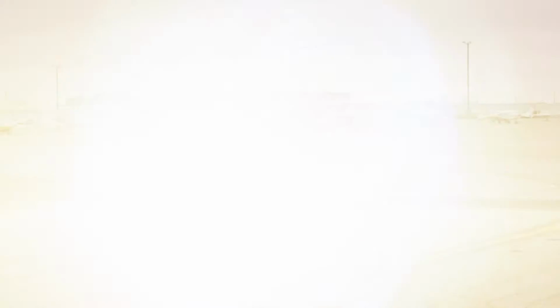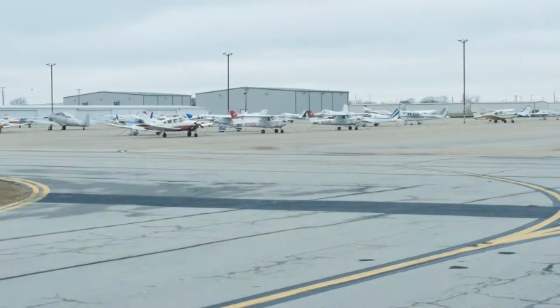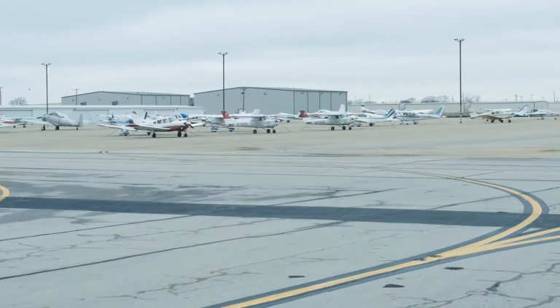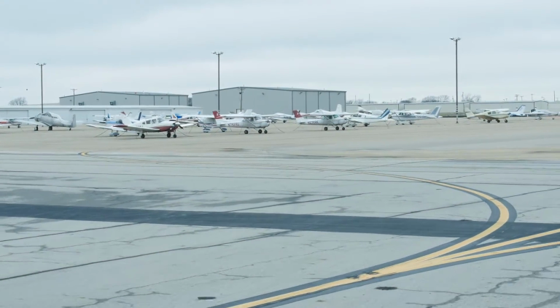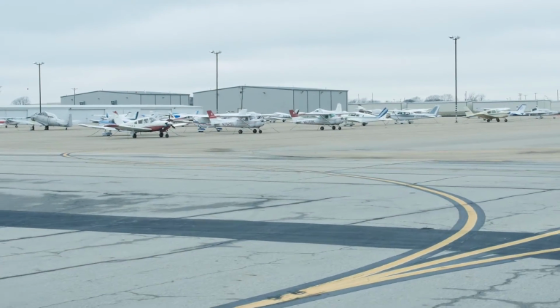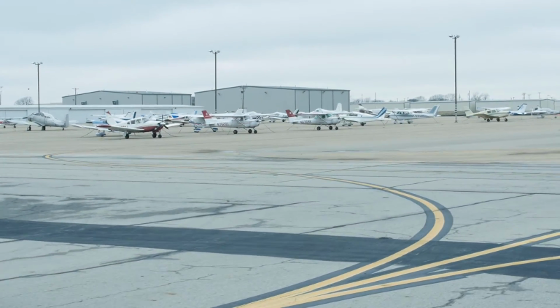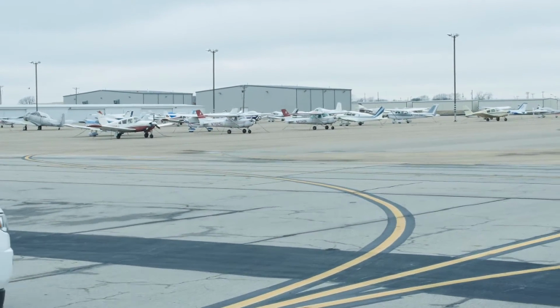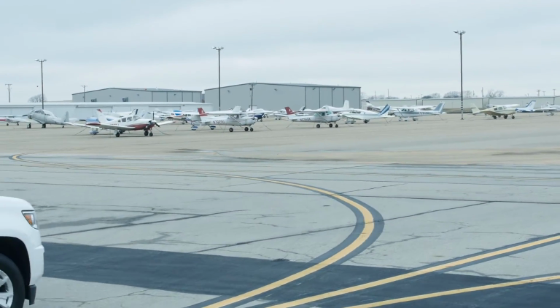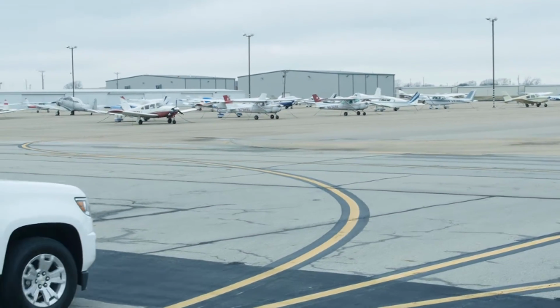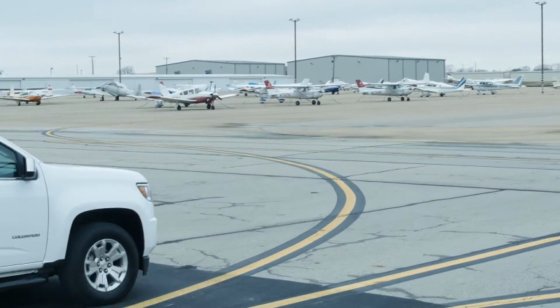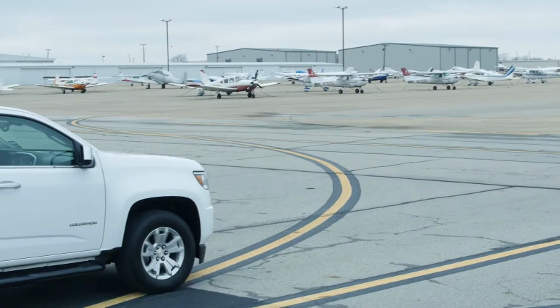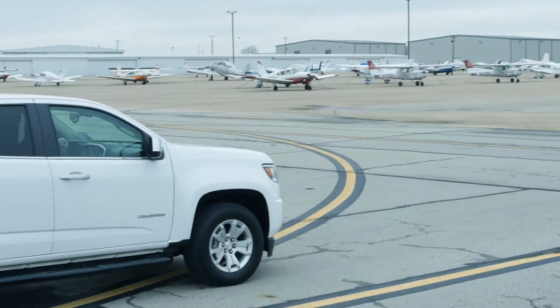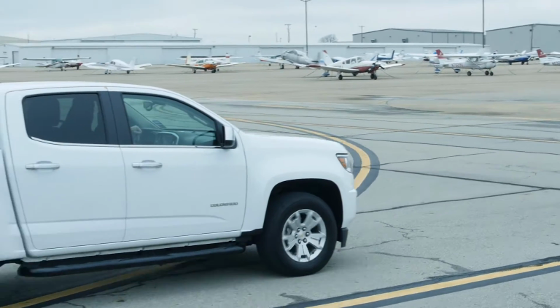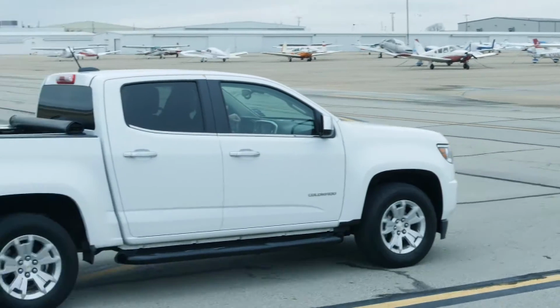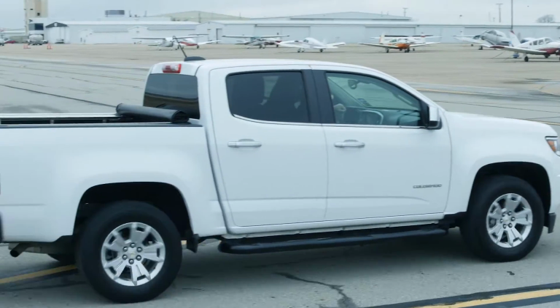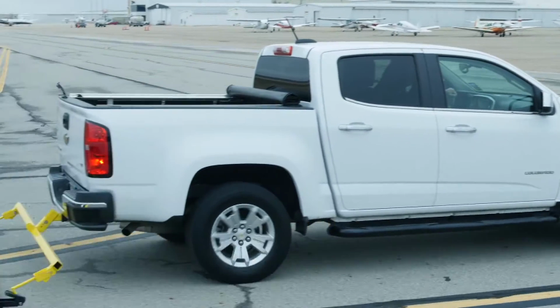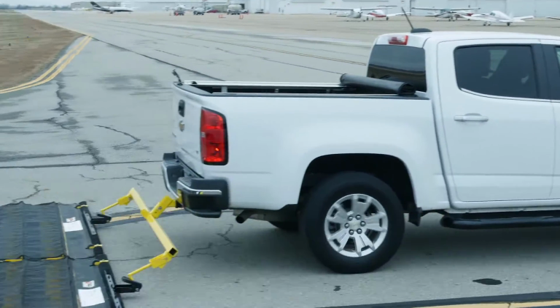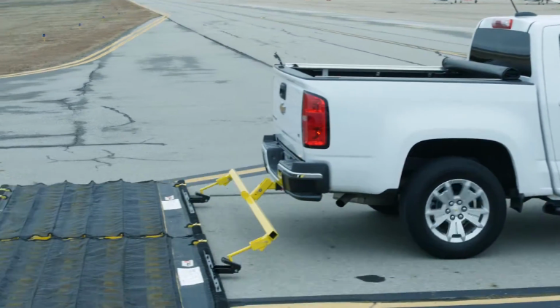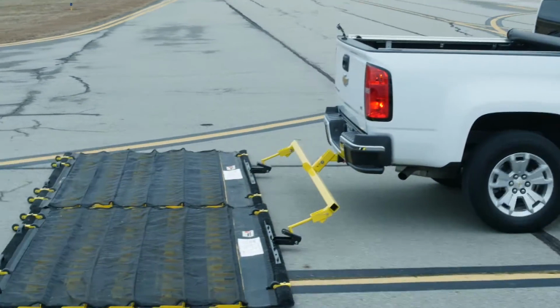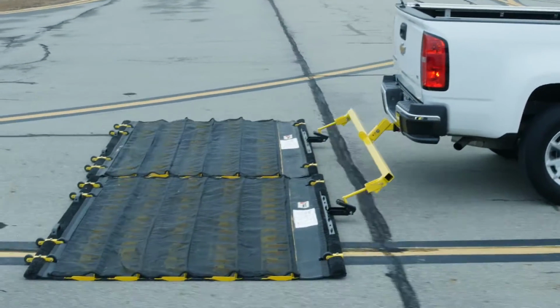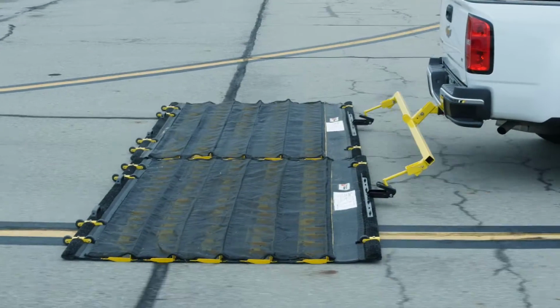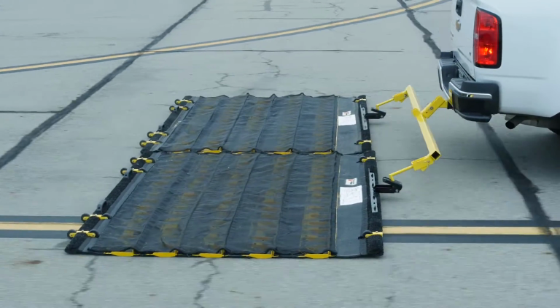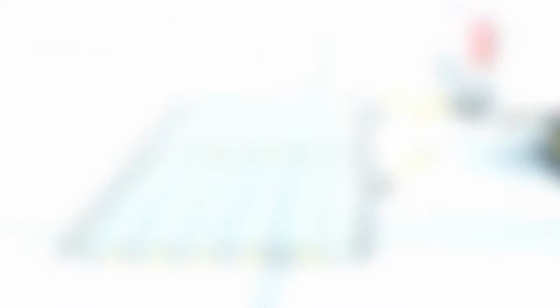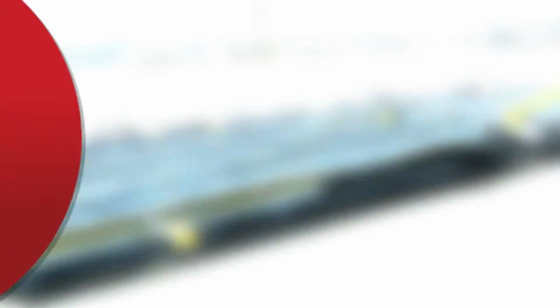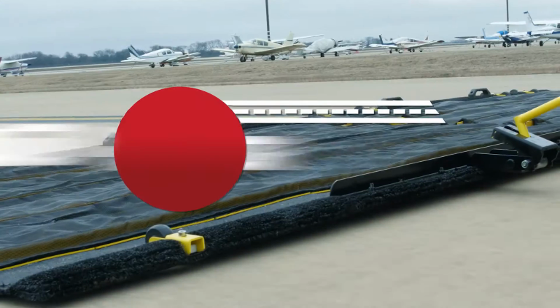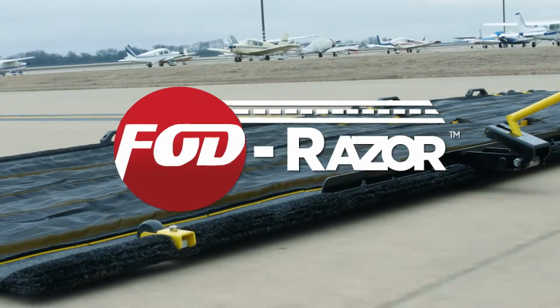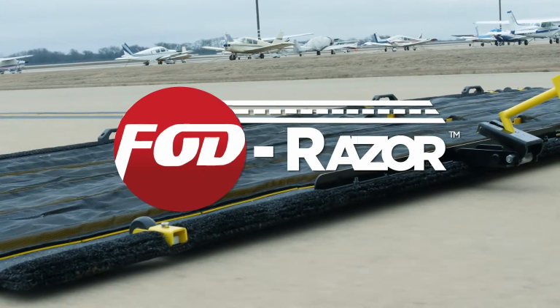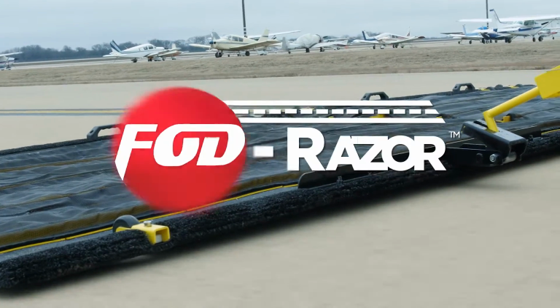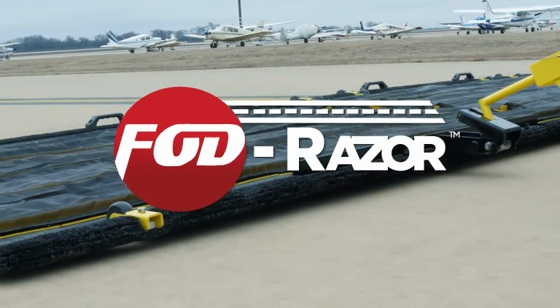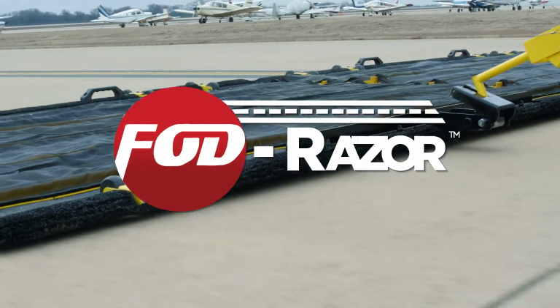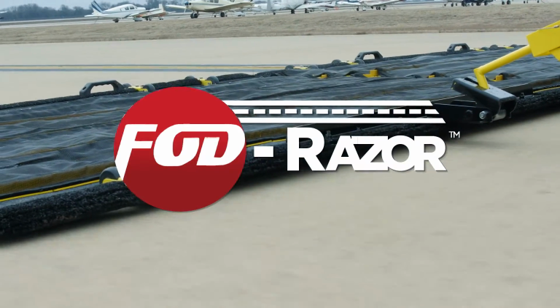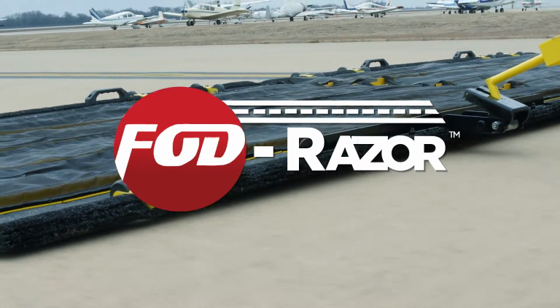Controlling foreign objects in civilian and military flight line environments is an ongoing and critical responsibility. It has also been one of the most challenging — until now. Introducing the FOD Razor.